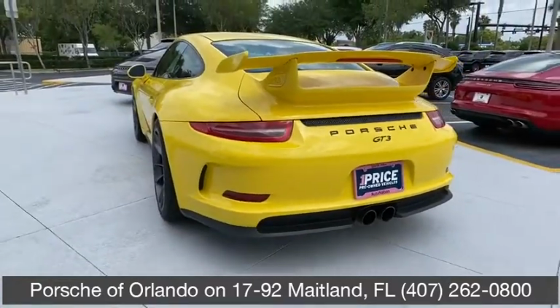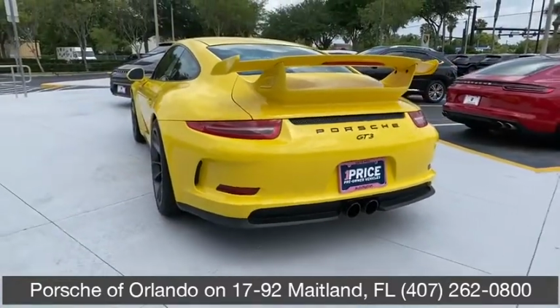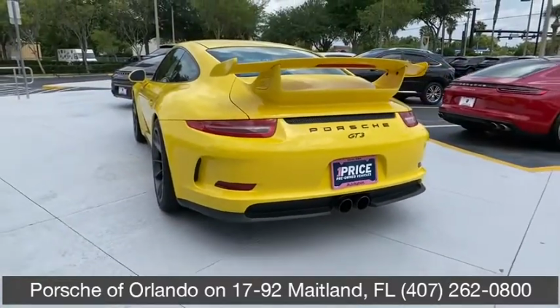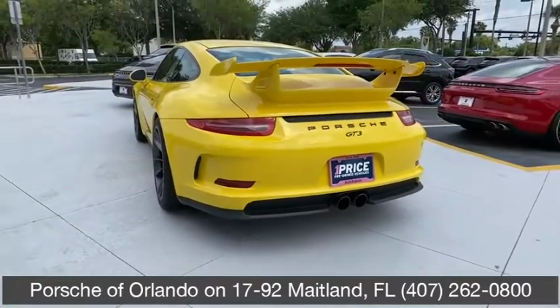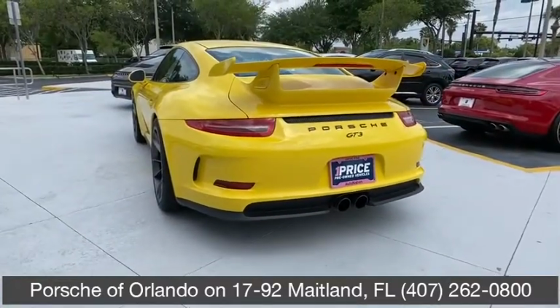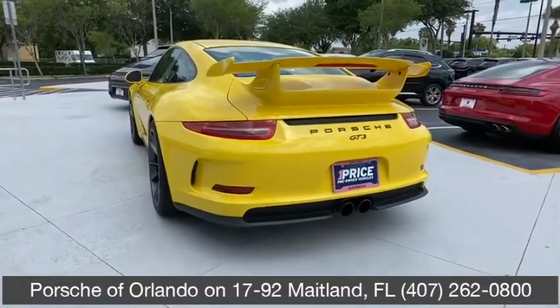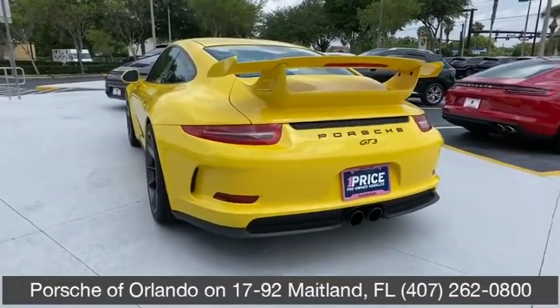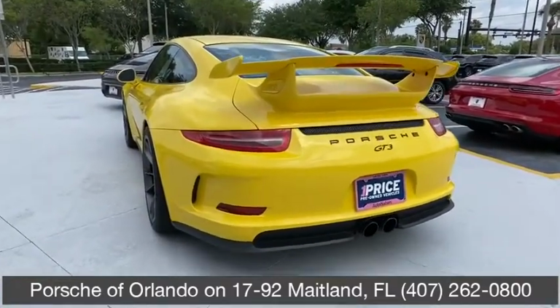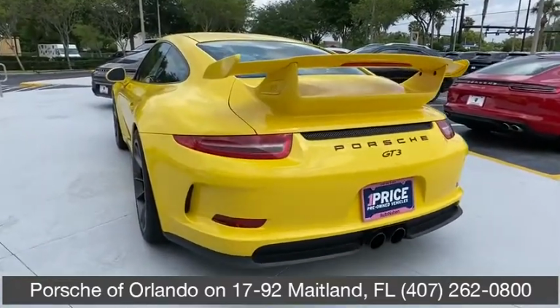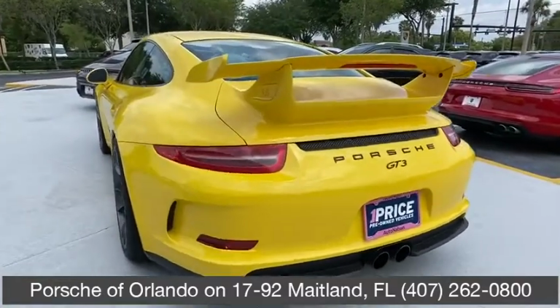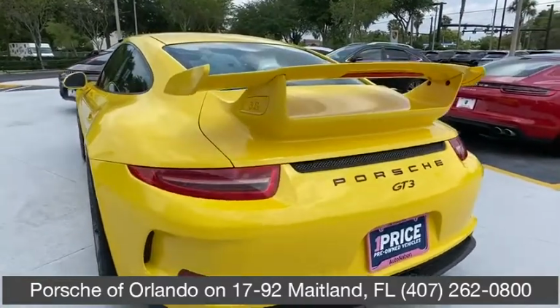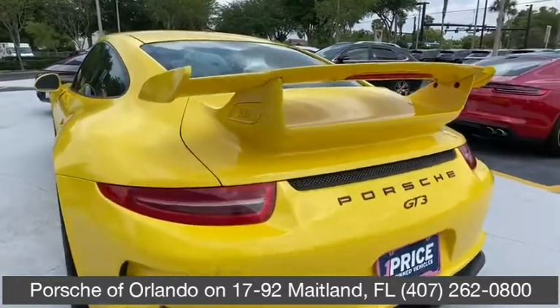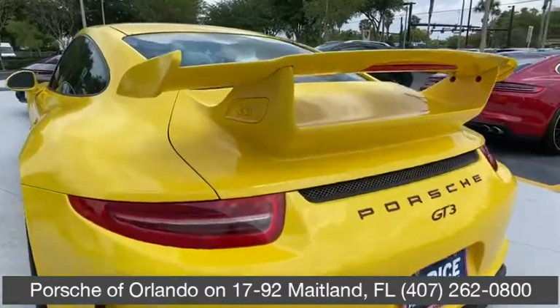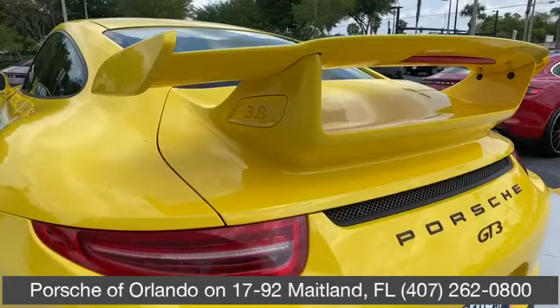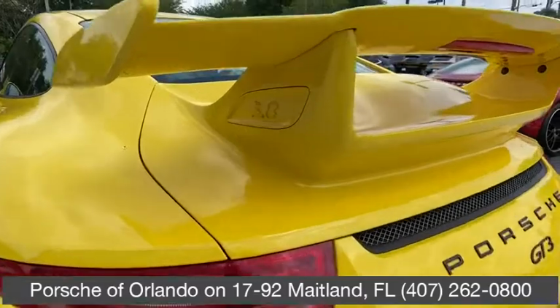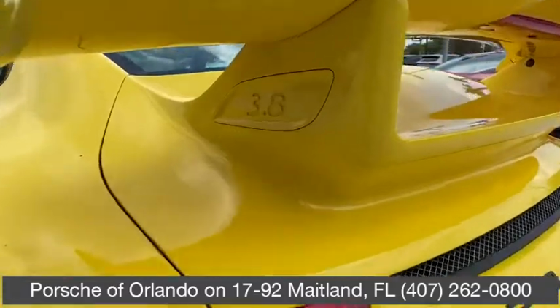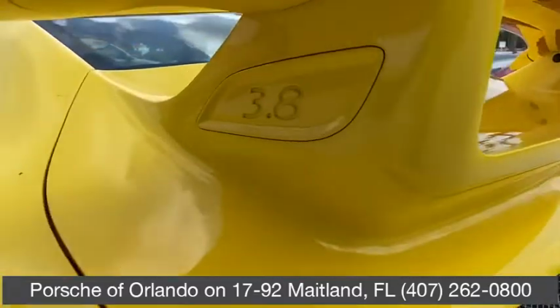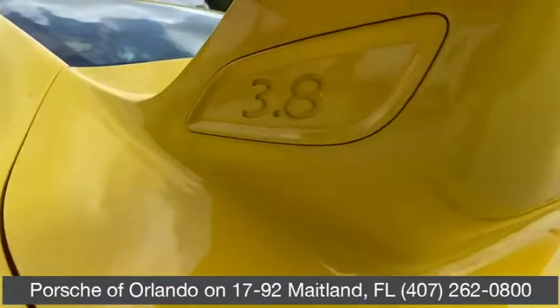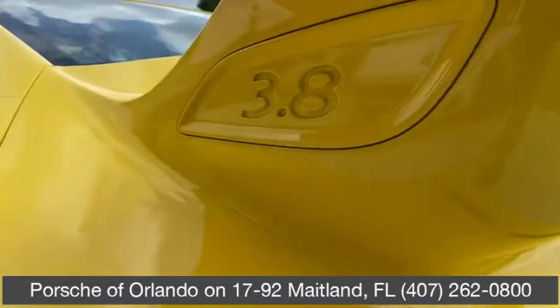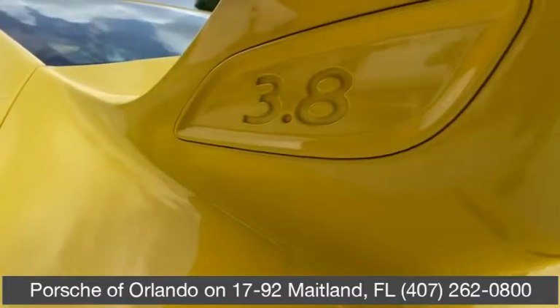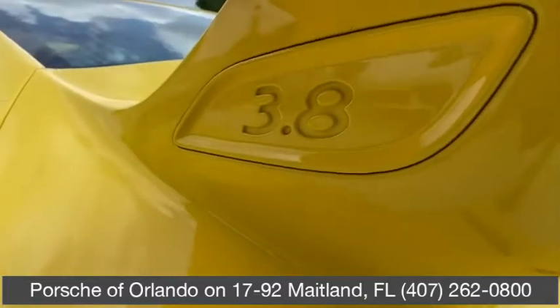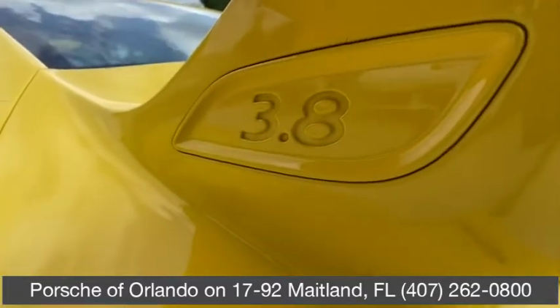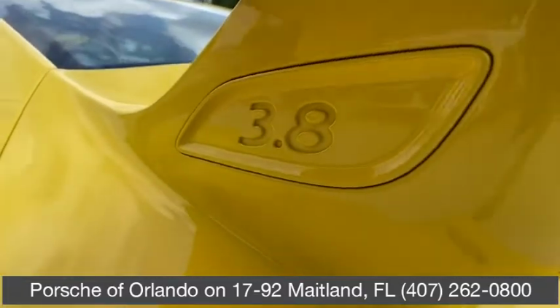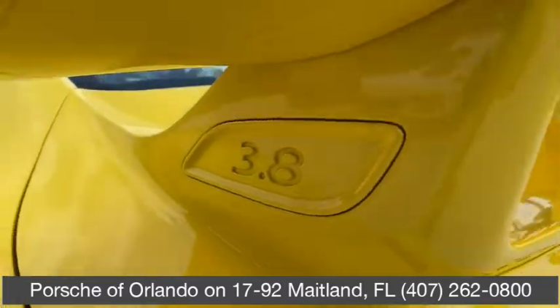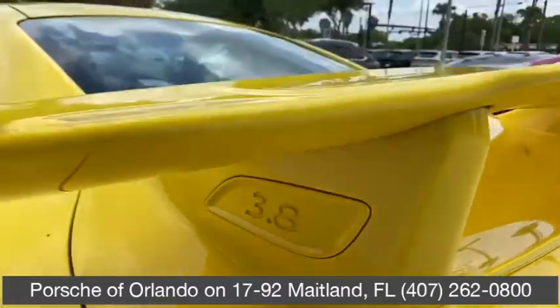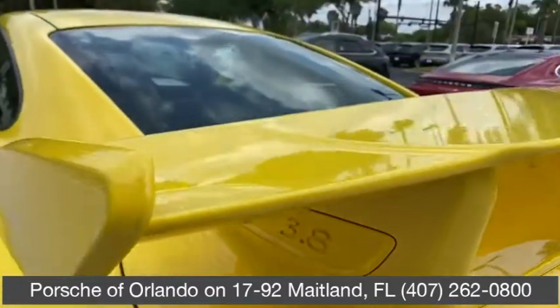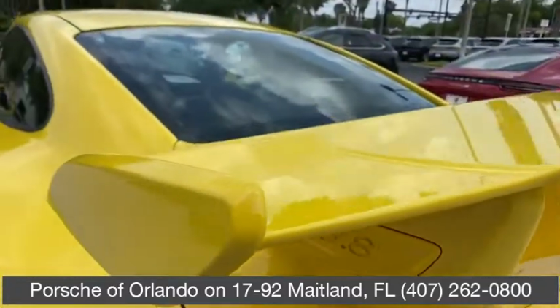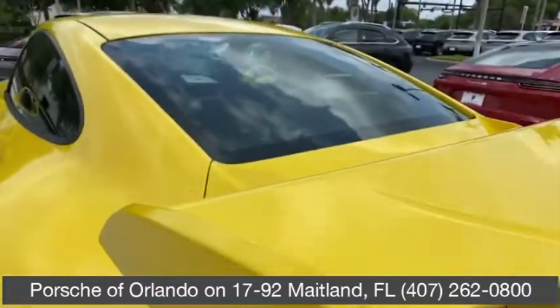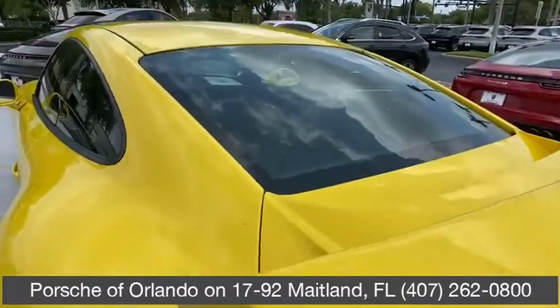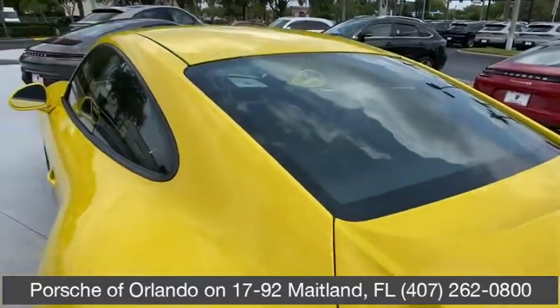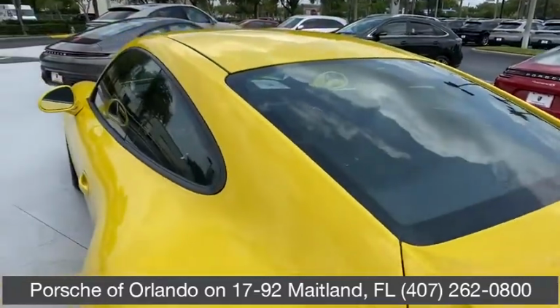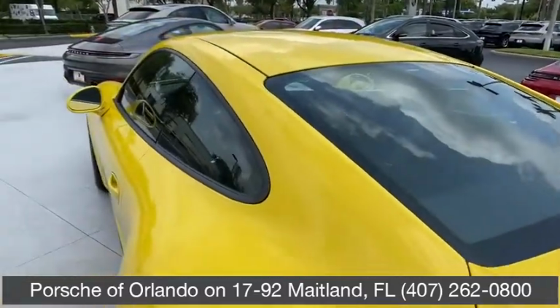AM-FM stereo radio, universal garage door opener, rear defrost, MP3 player, CD player, power door locks, bucket seats.